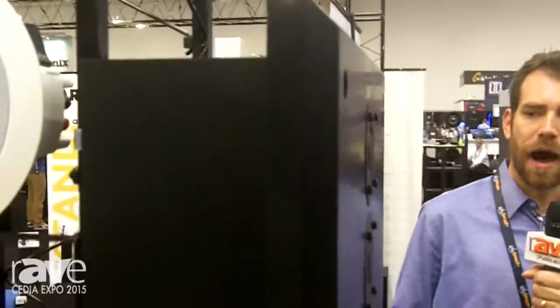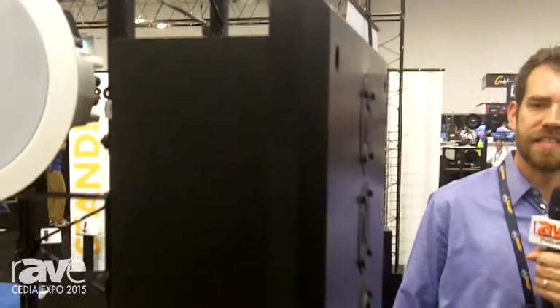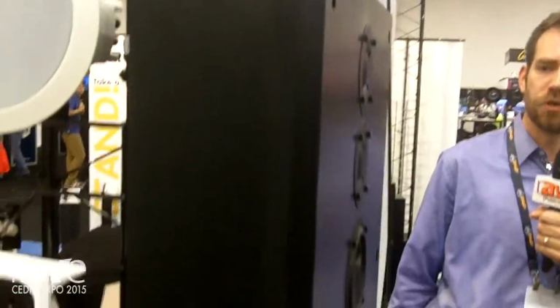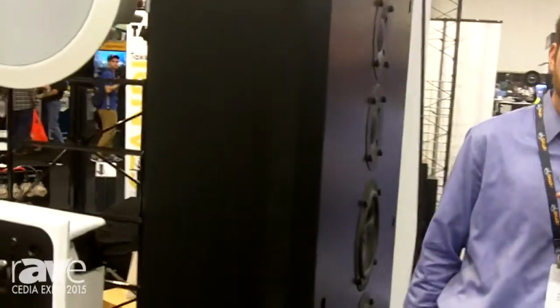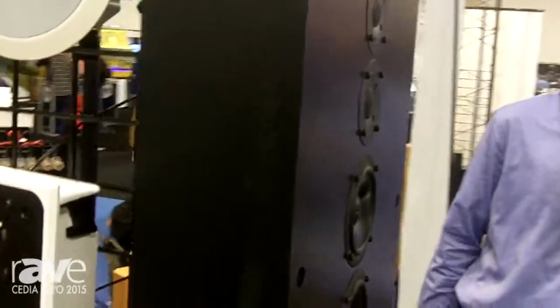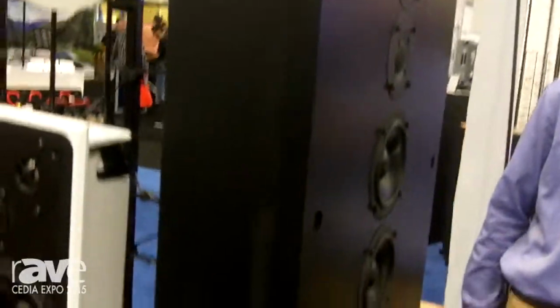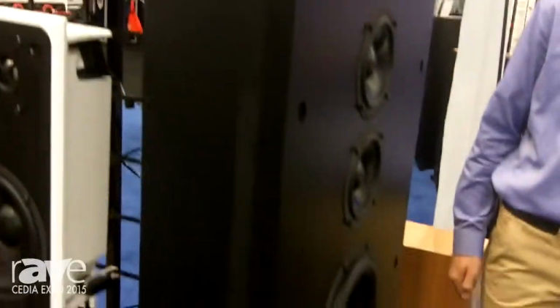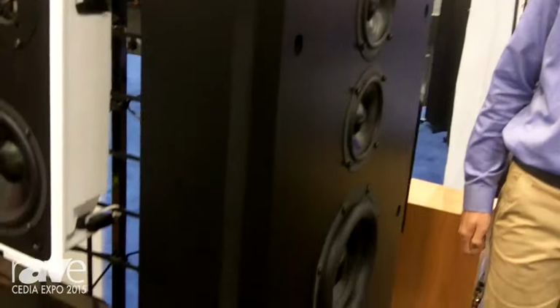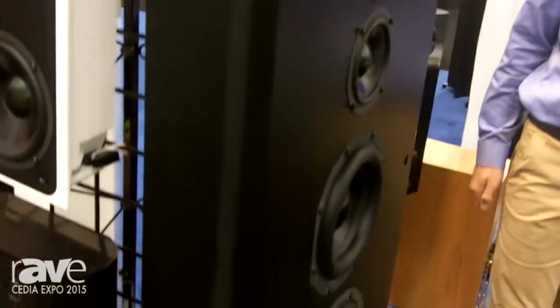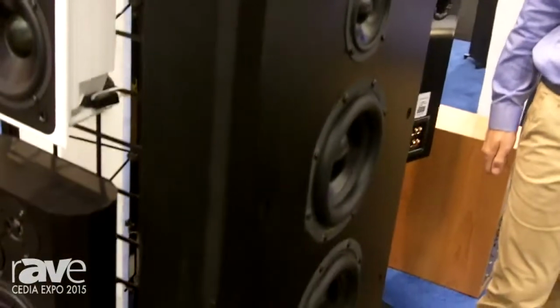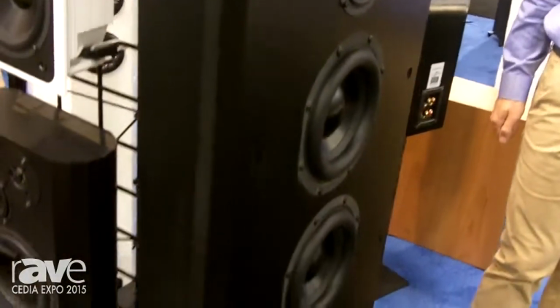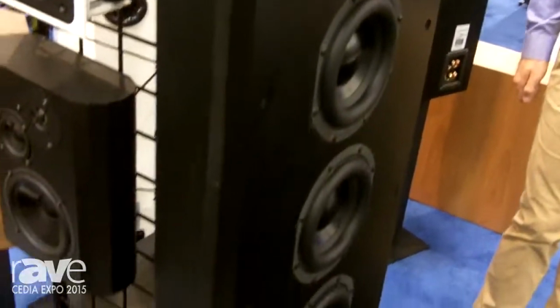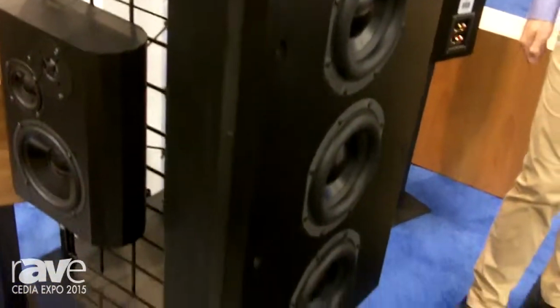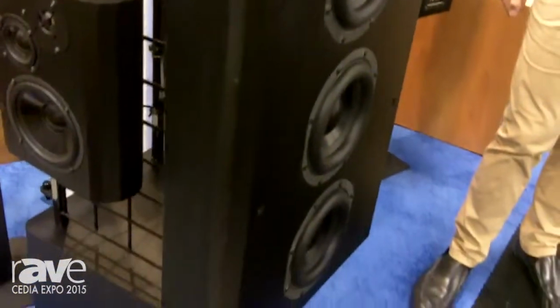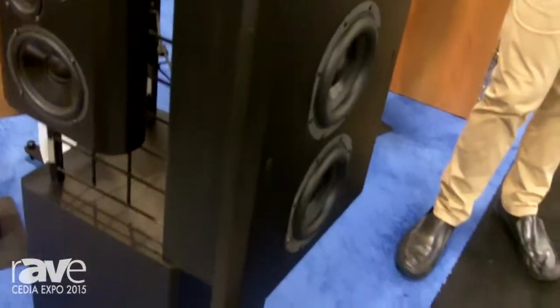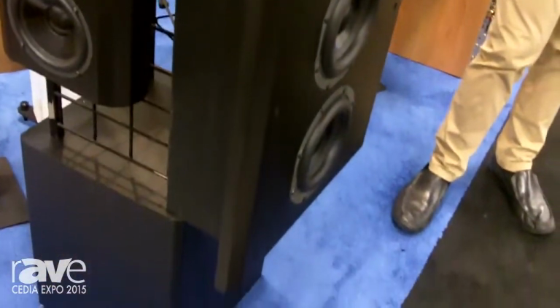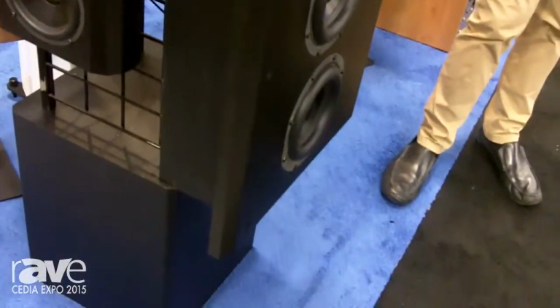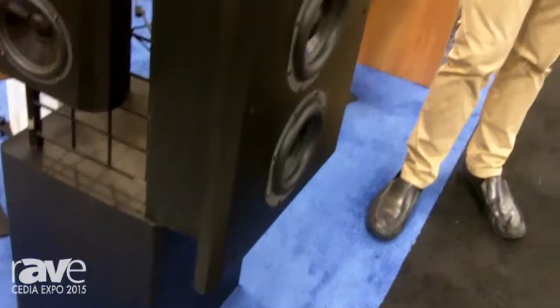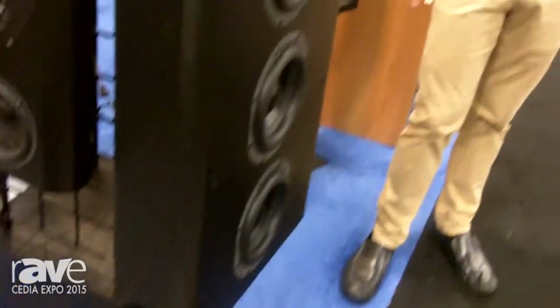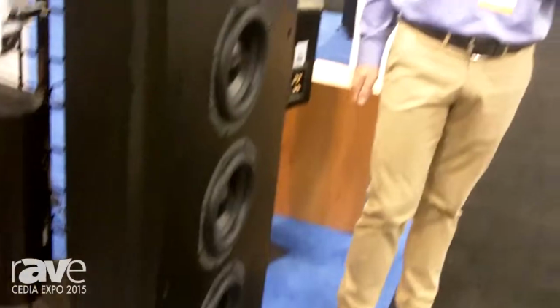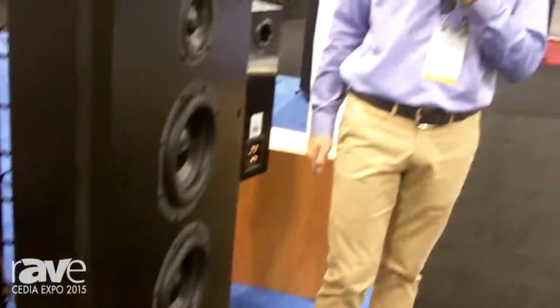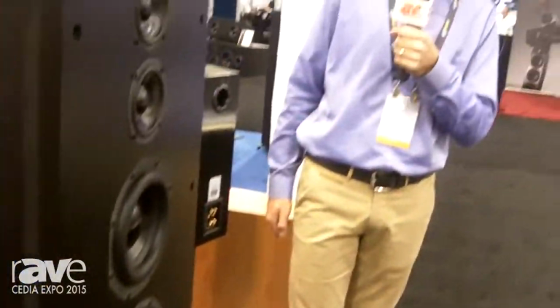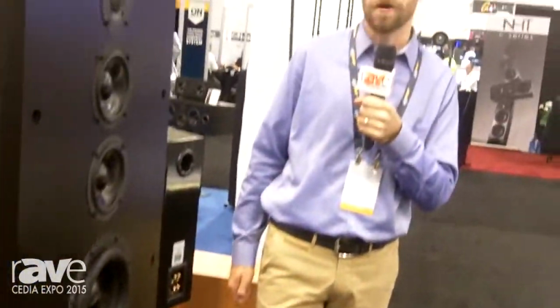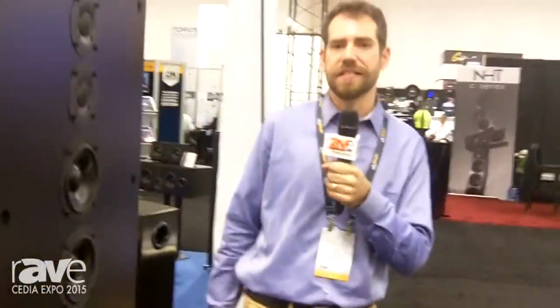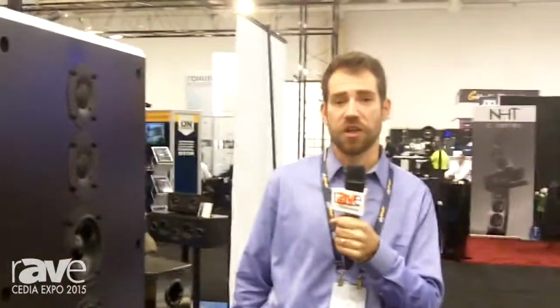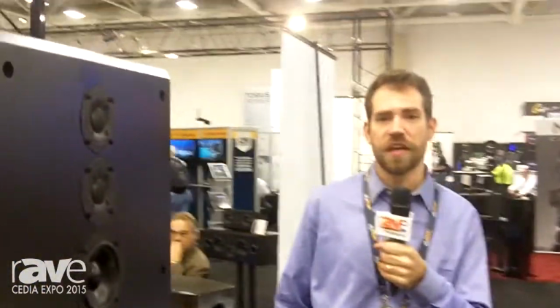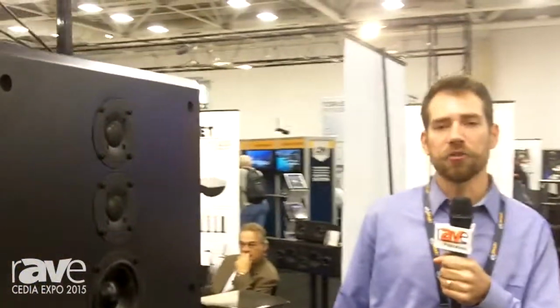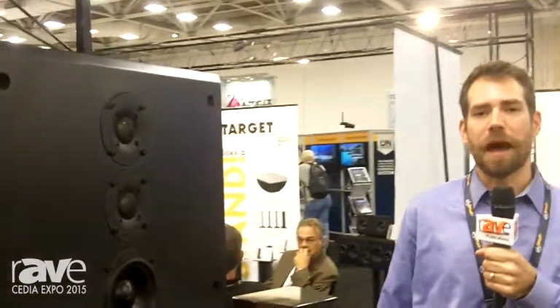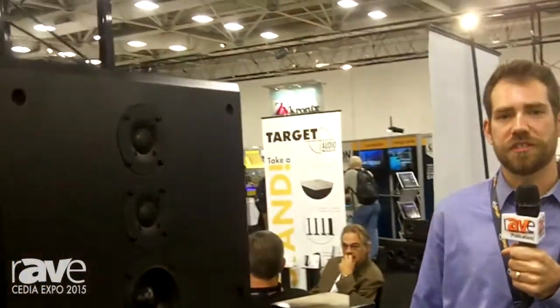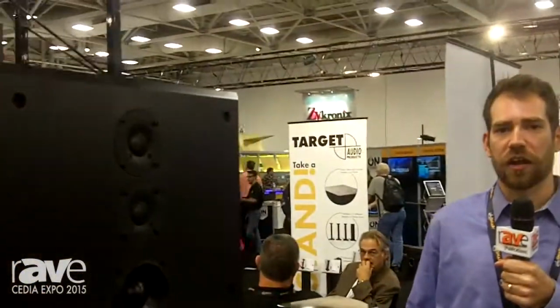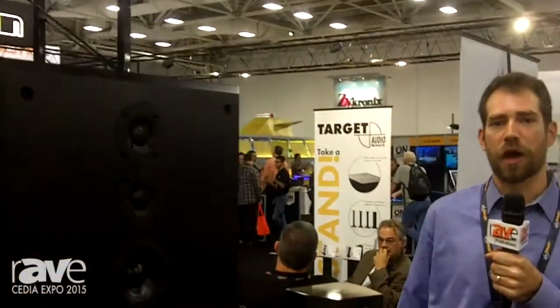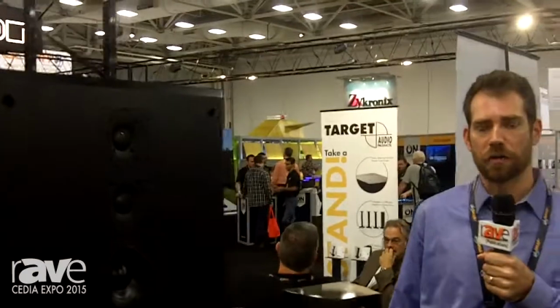Combined in a sealed box, this N-Wall loudspeaker can produce audio up to over 120 dB. It has nearly full range performance with a bass cutoff at 60 Hz, and also has matching center channel and surround models.